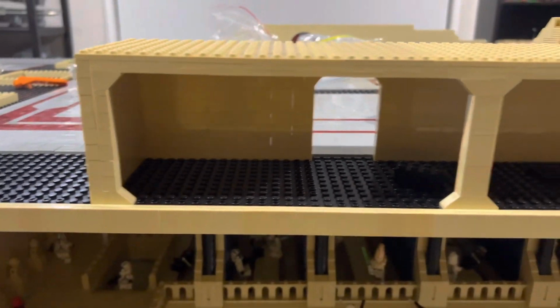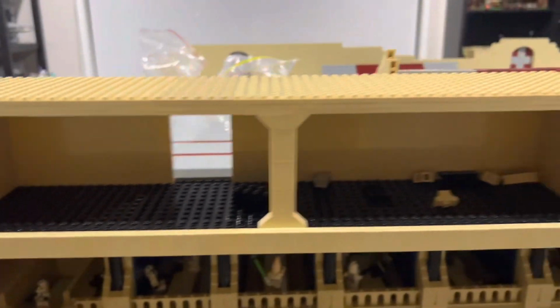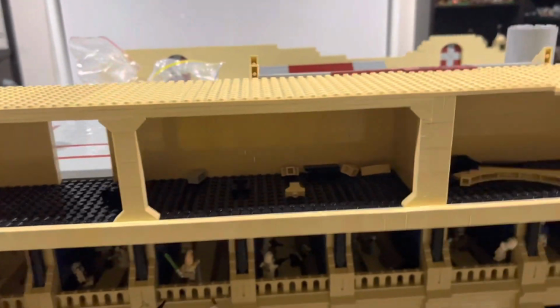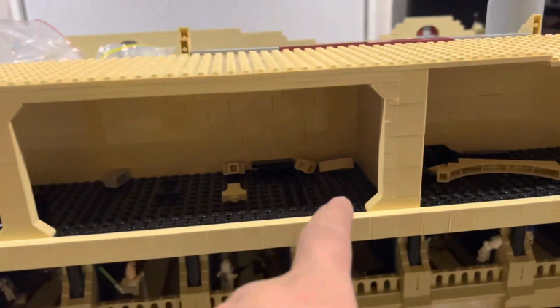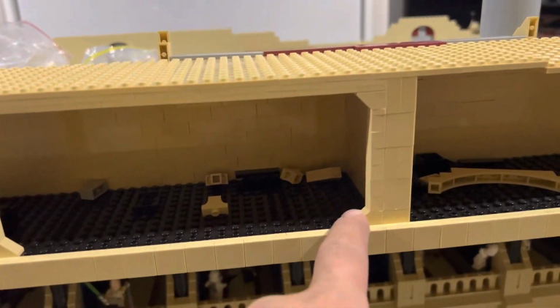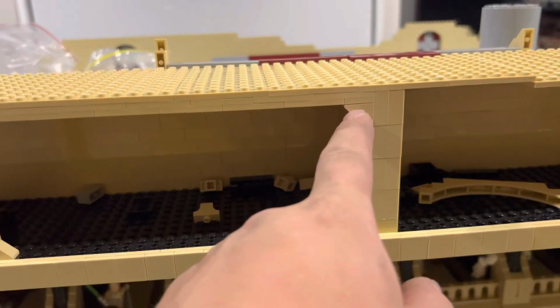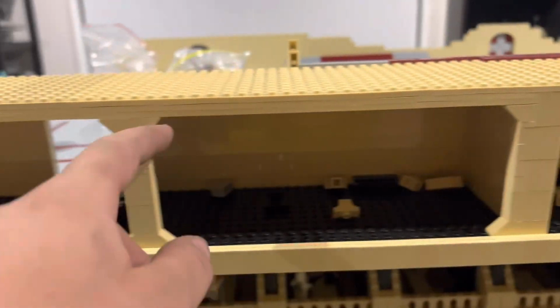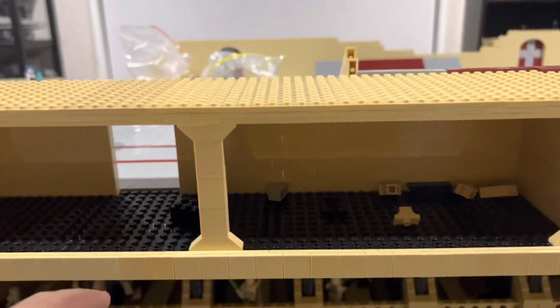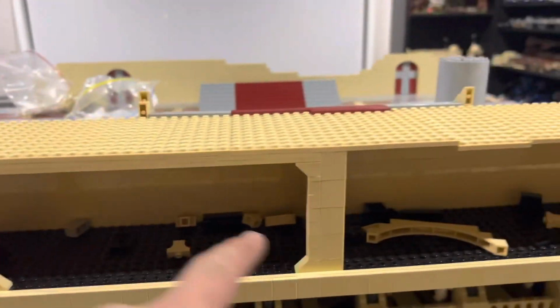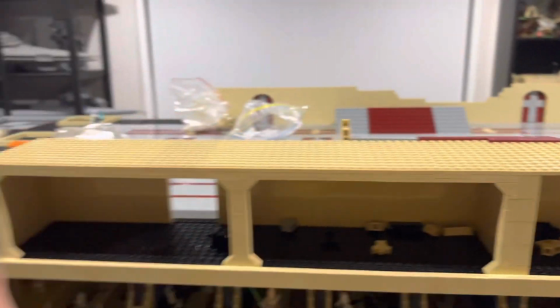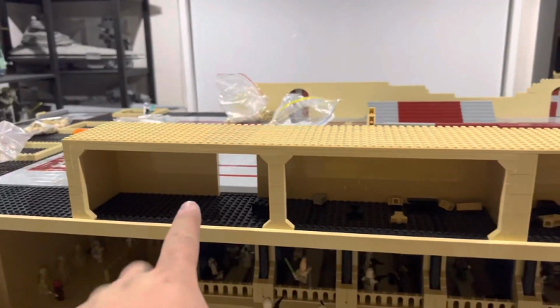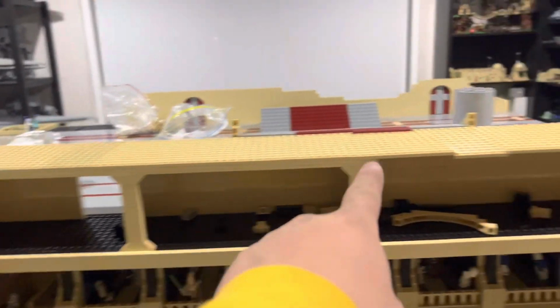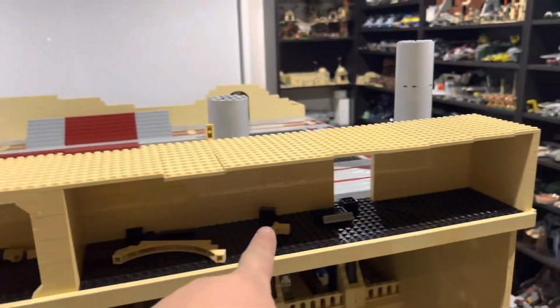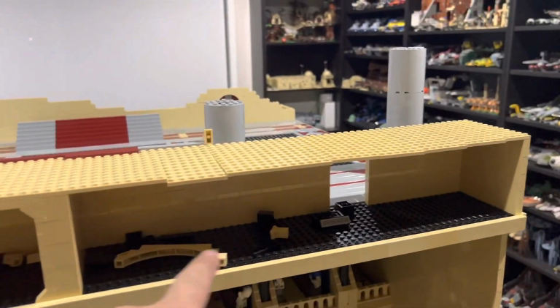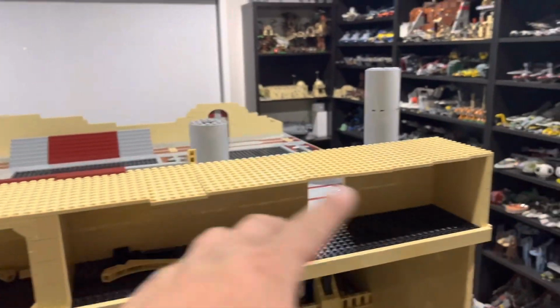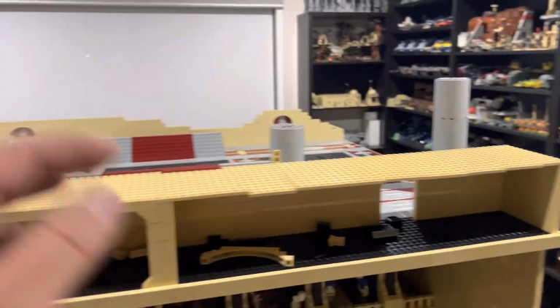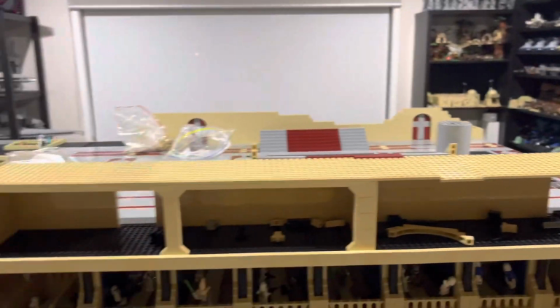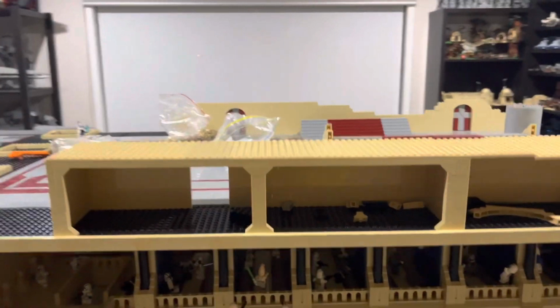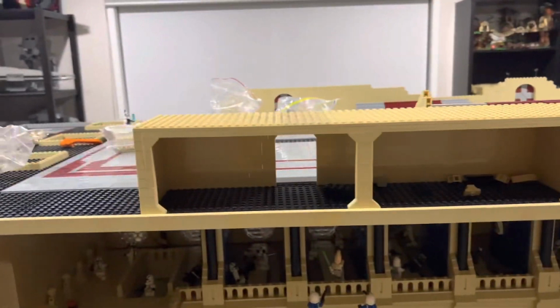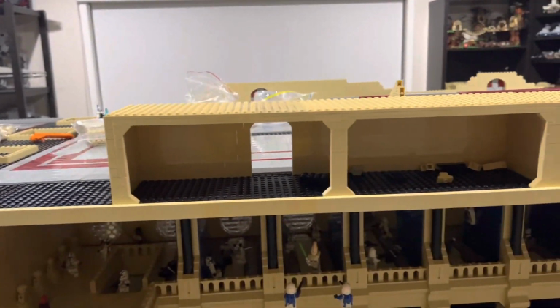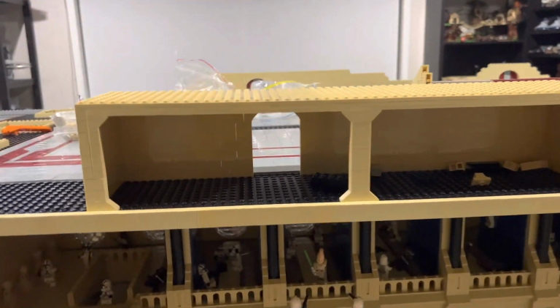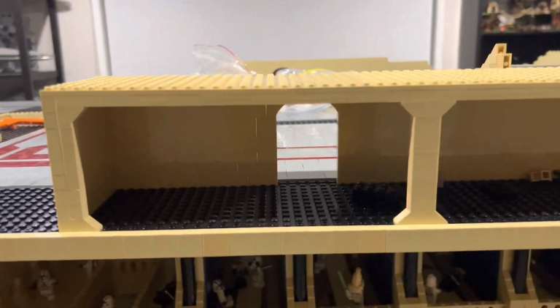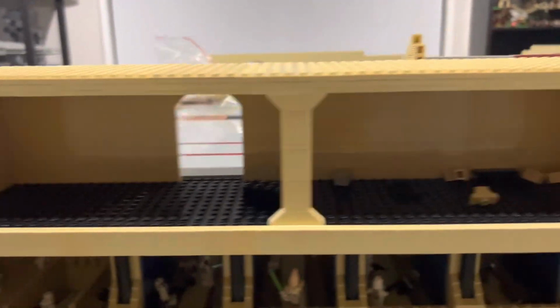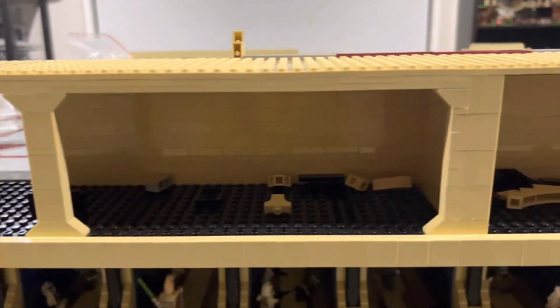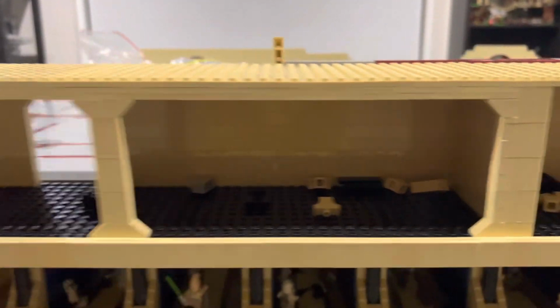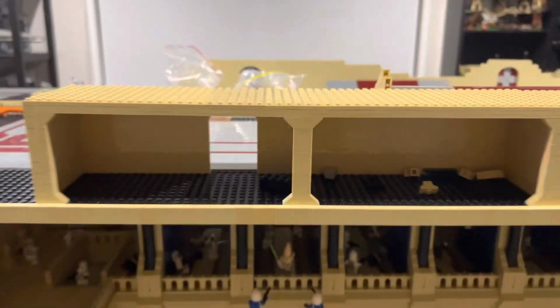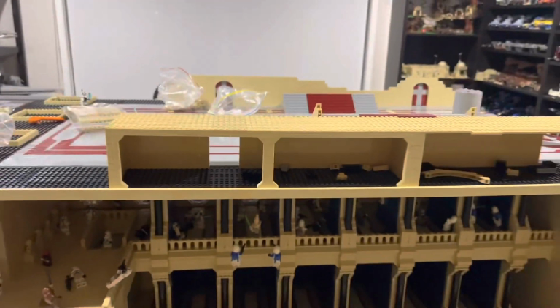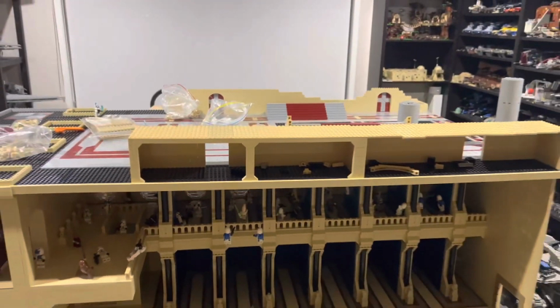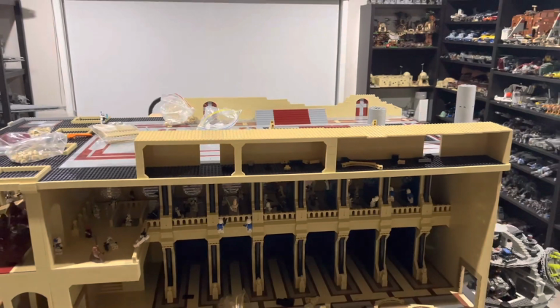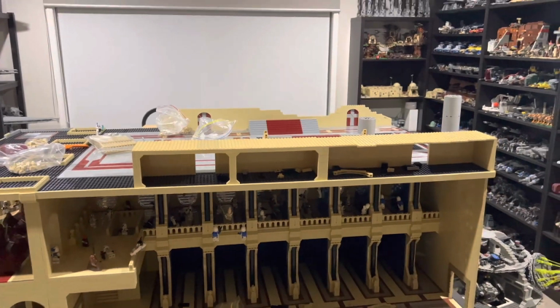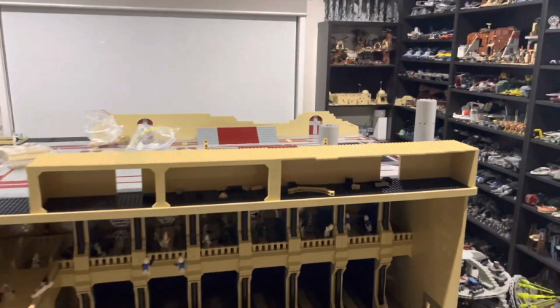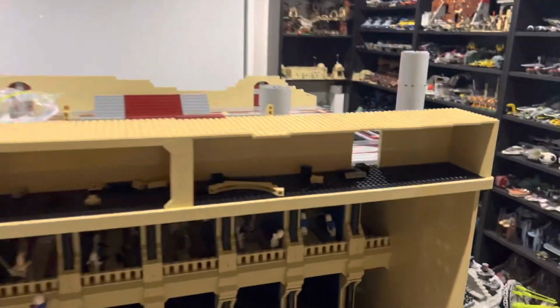I think that looks pretty cool. I also added the angles here and here, and I'll be doing the exact same thing on this side just to make that more stable. Little view windows to see into these rooms. I'll do this one now.